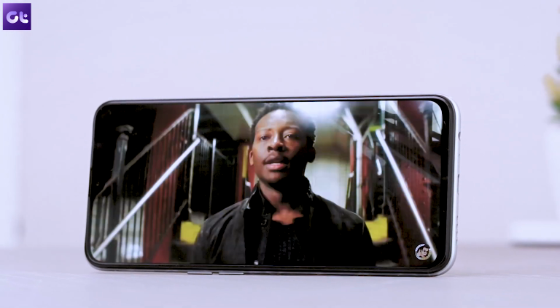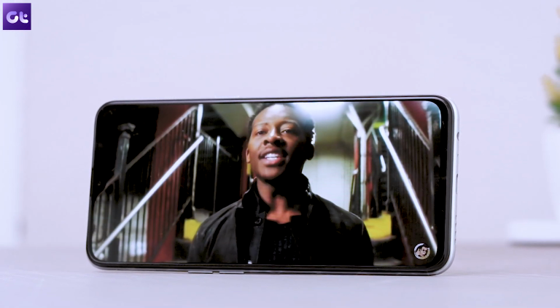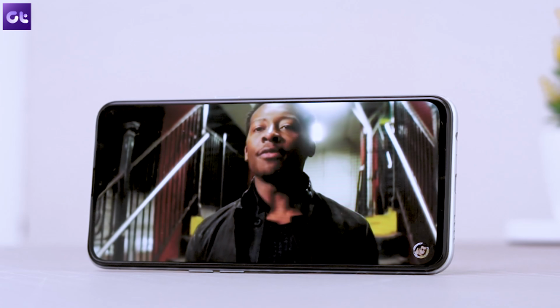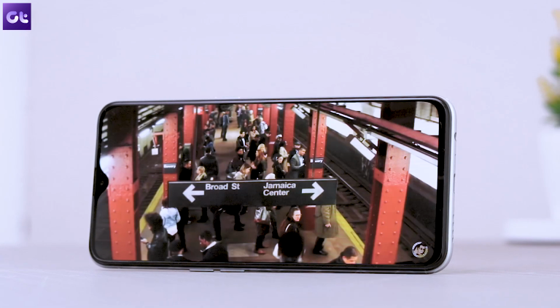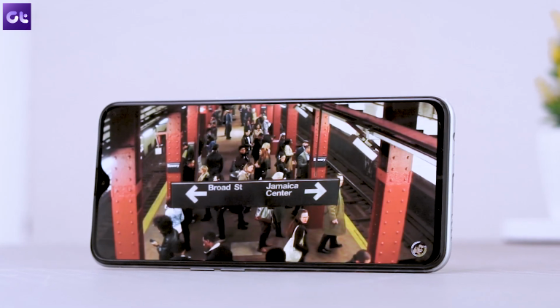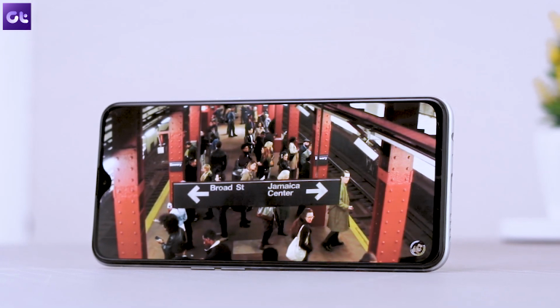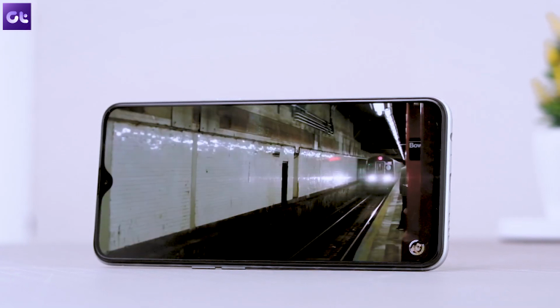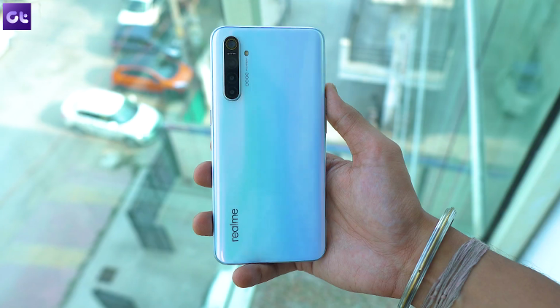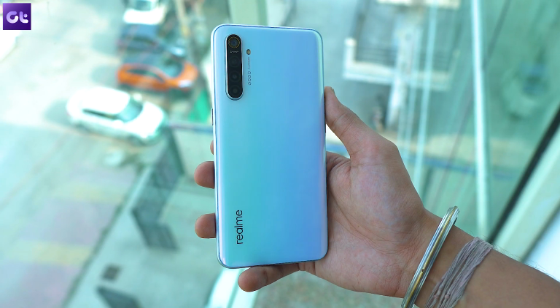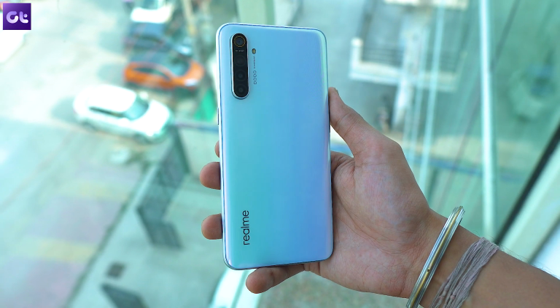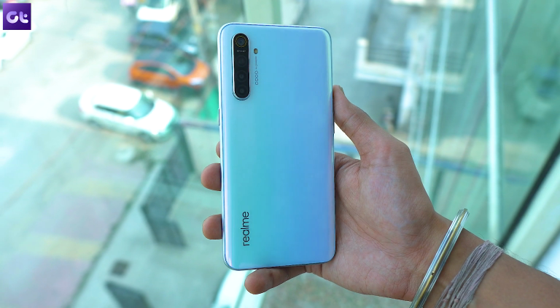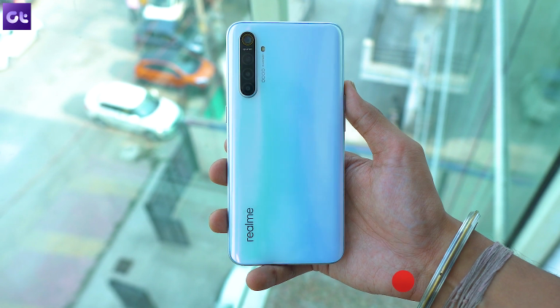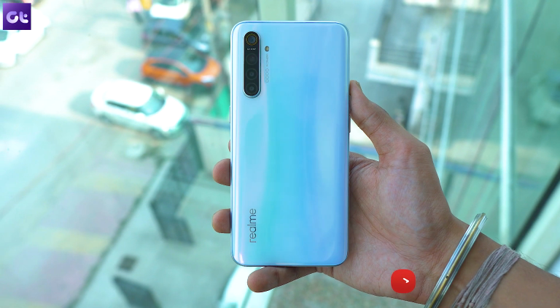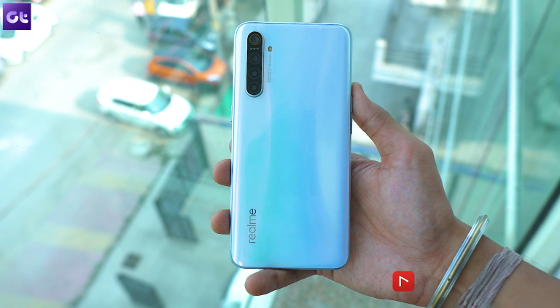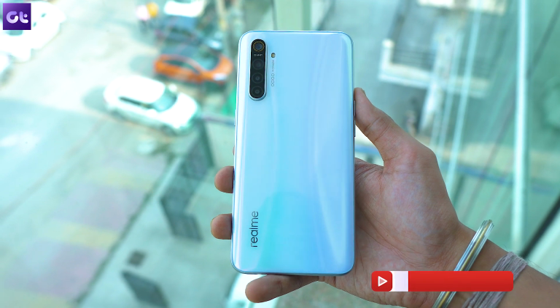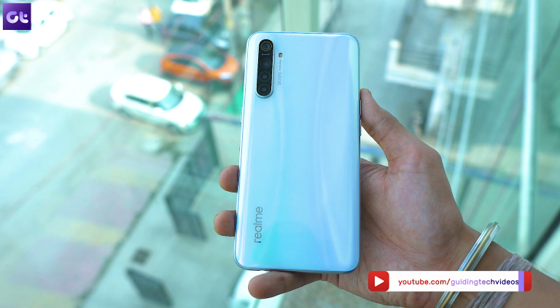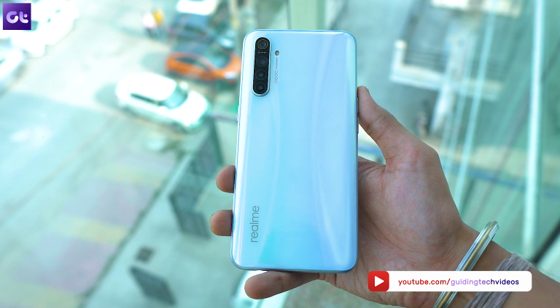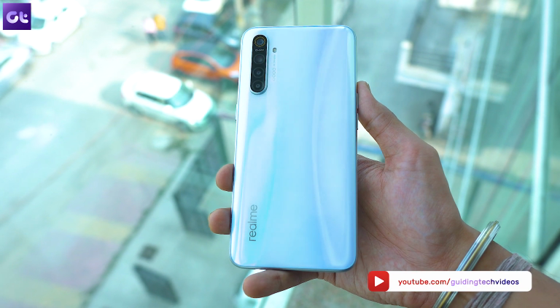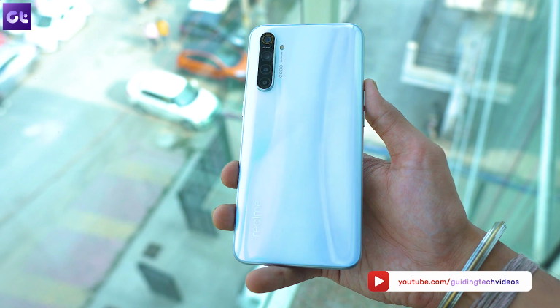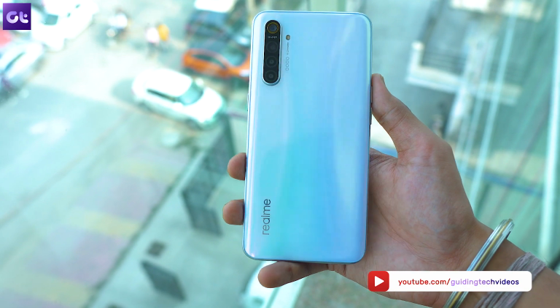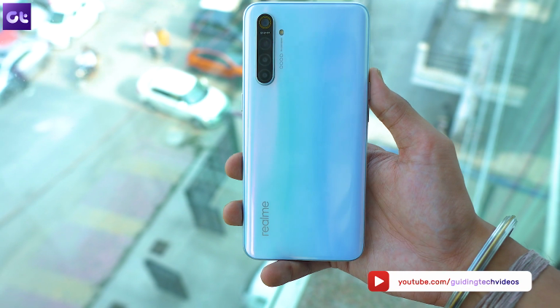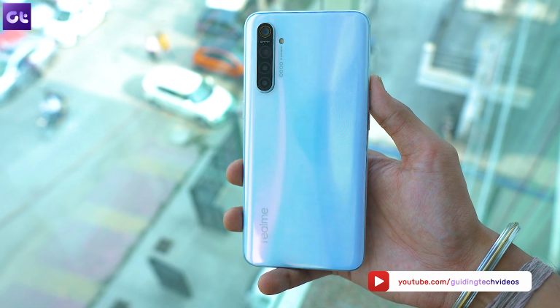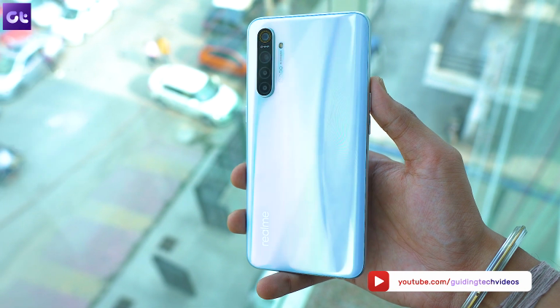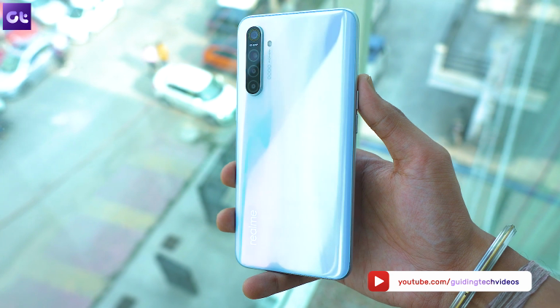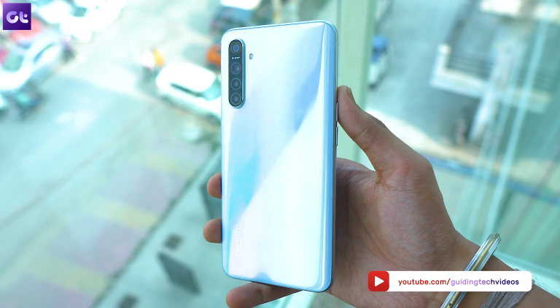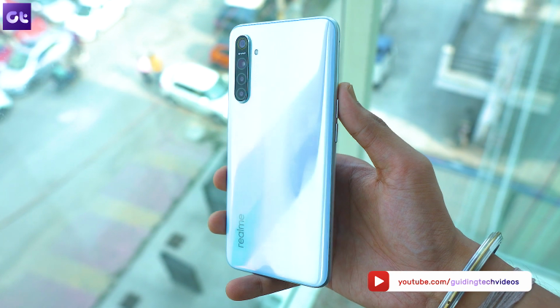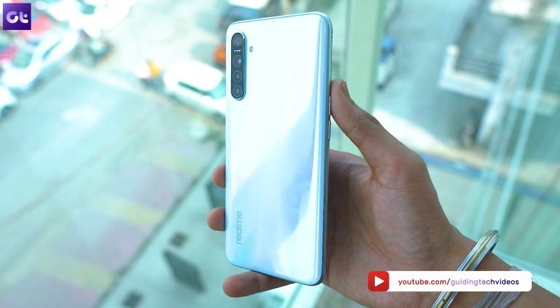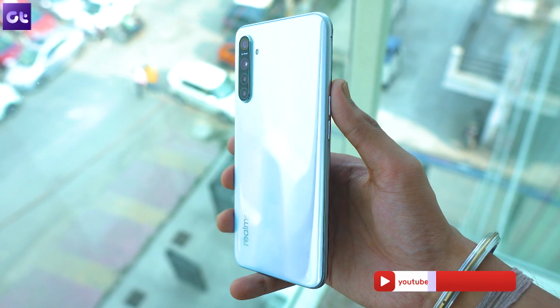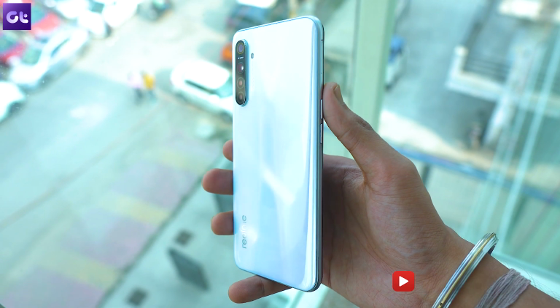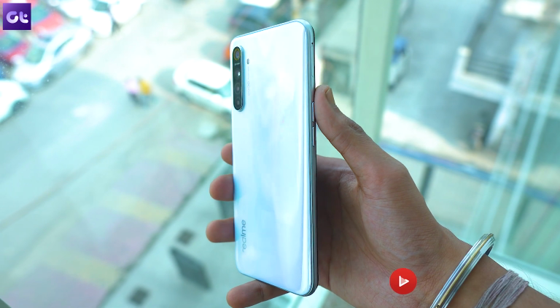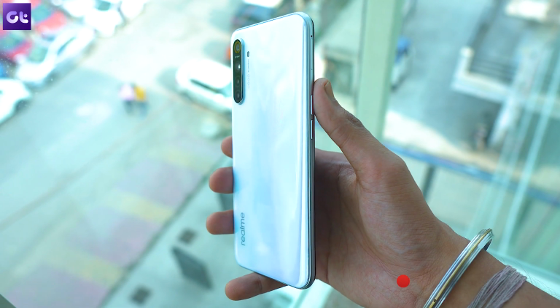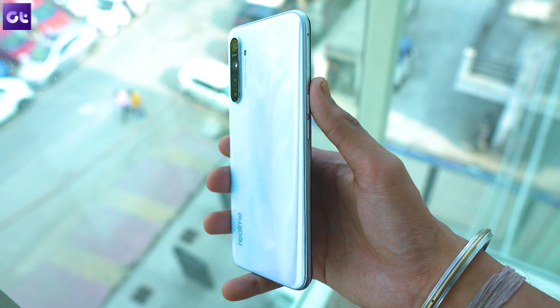Well, that sums it up for today's video. Make sure you try all these things on your new Realme device right away. And in case you hit a snag, let us know in the comments below and we'll help you find a solution. This is Ashish signing off — see you guys in the next one. Bye bye.